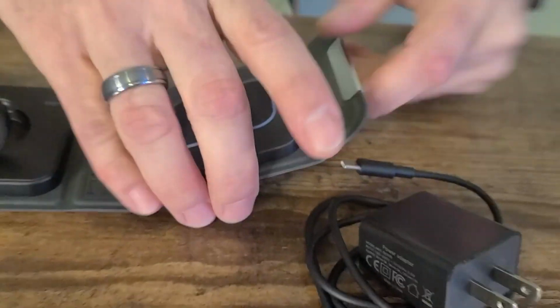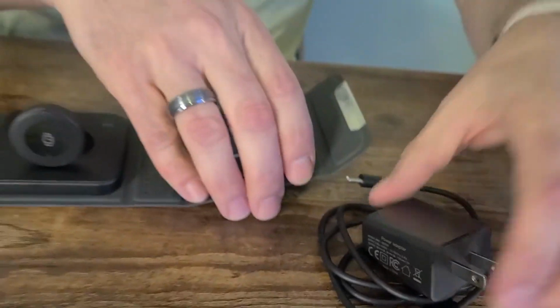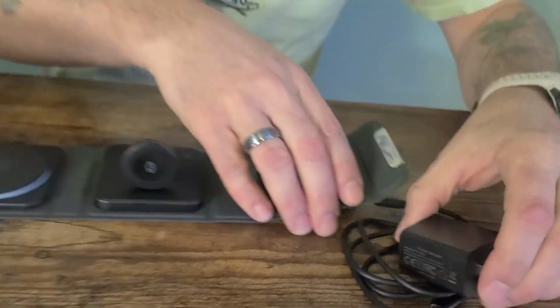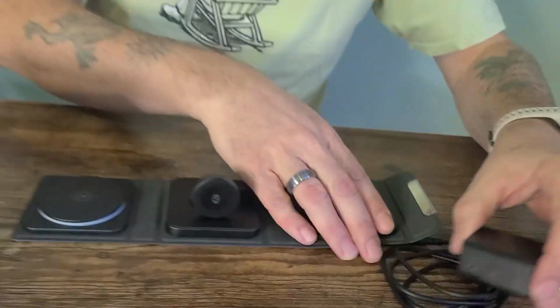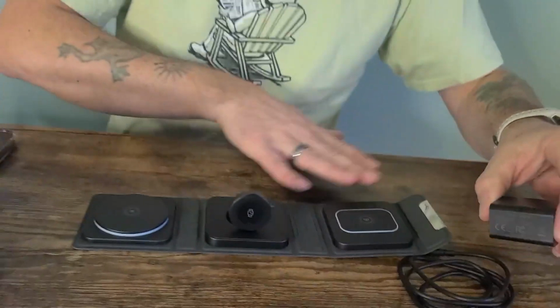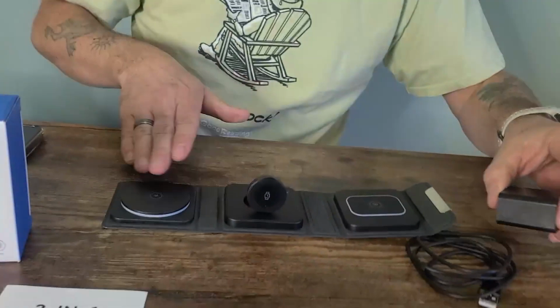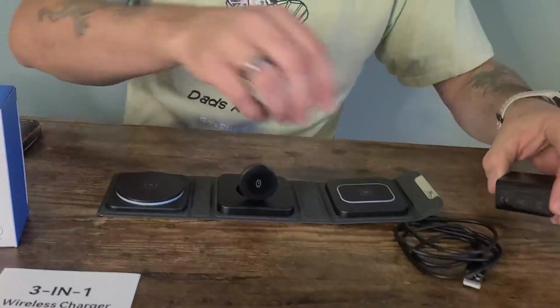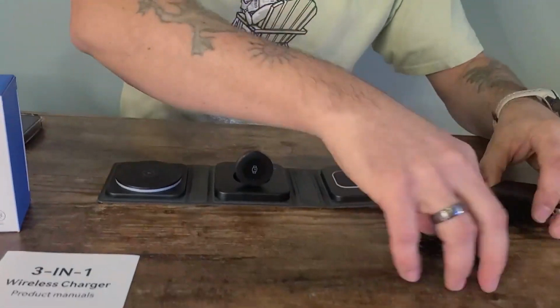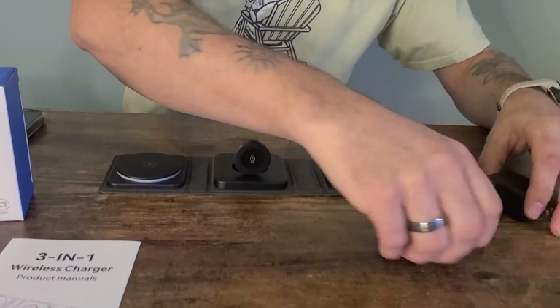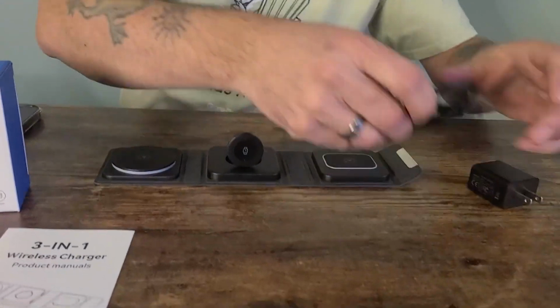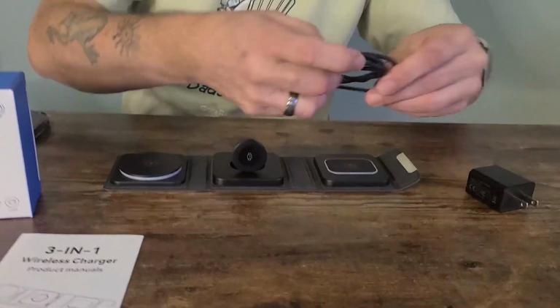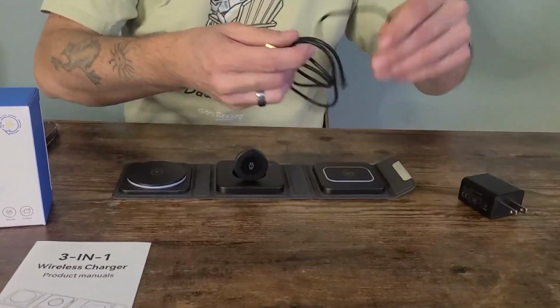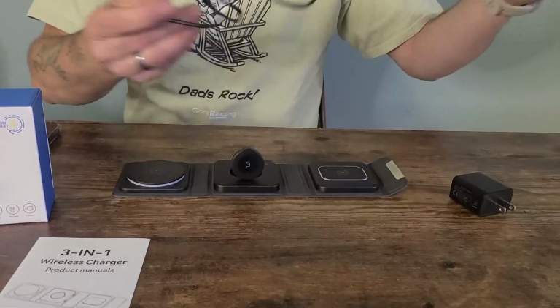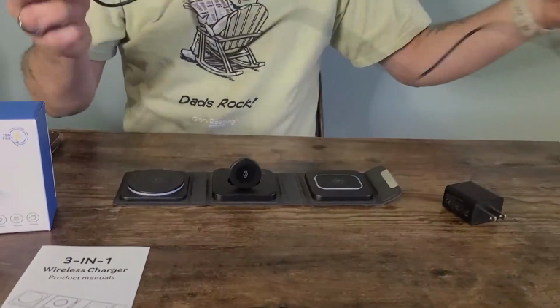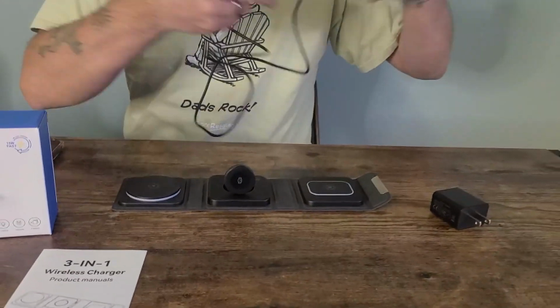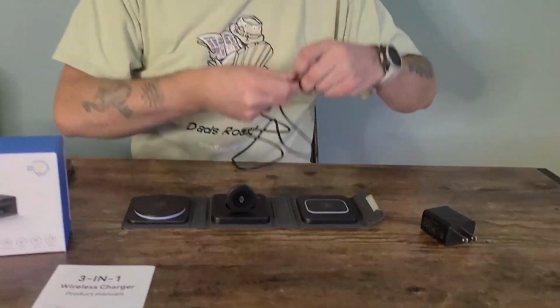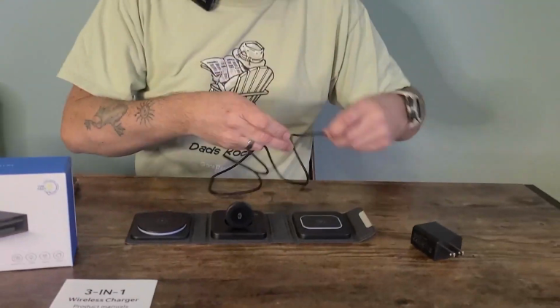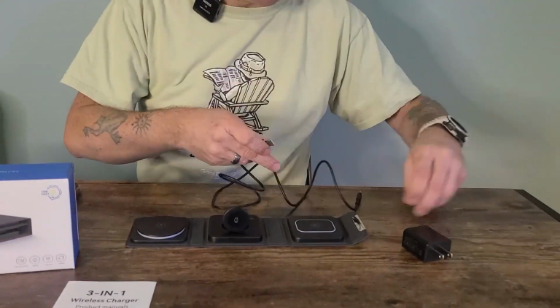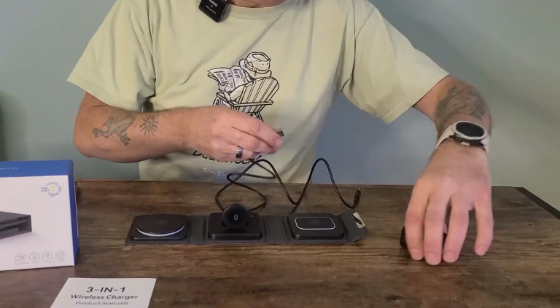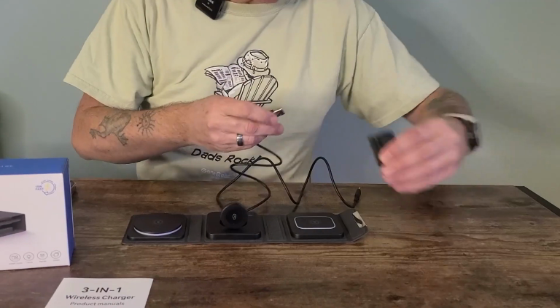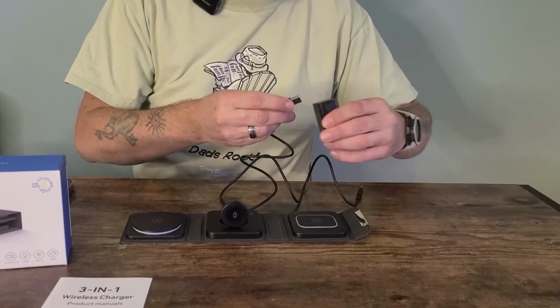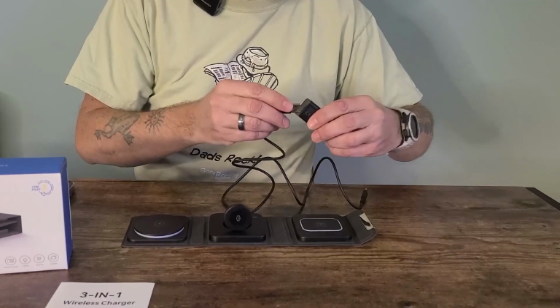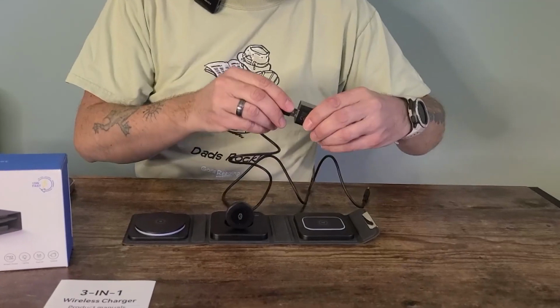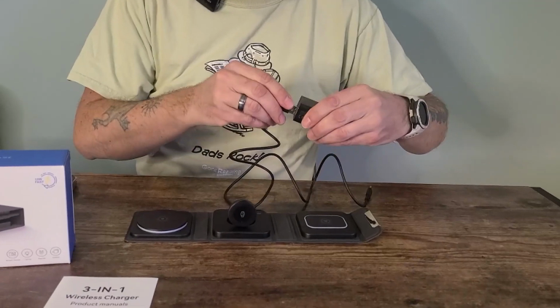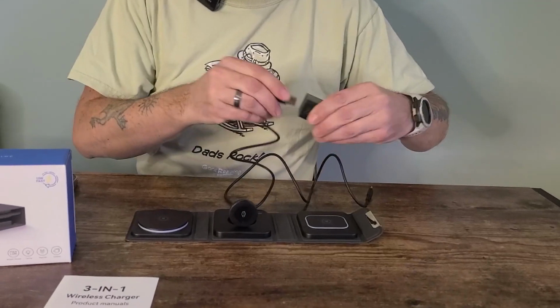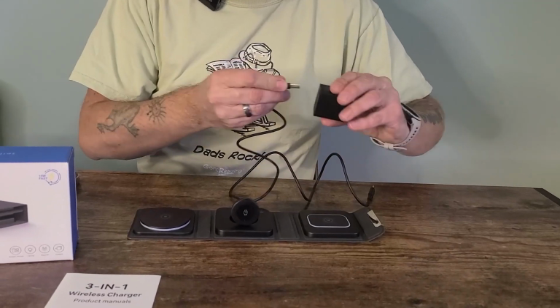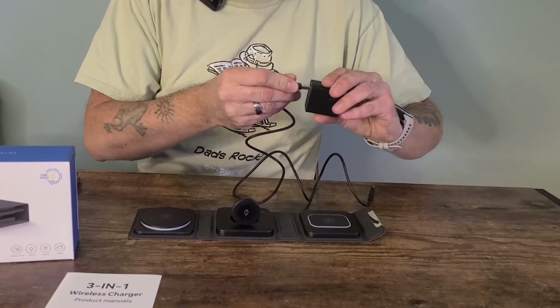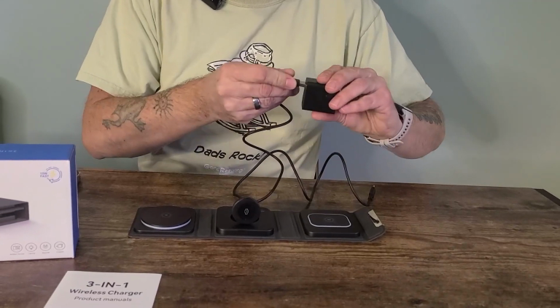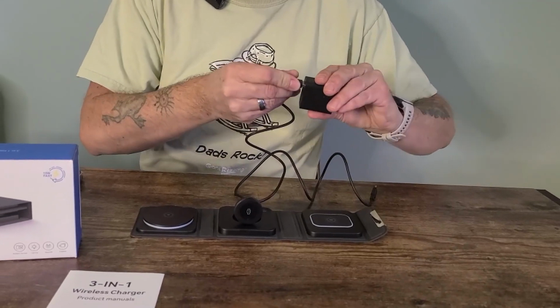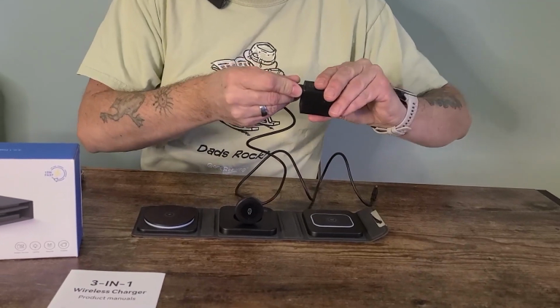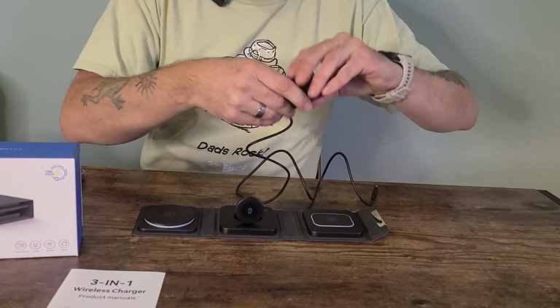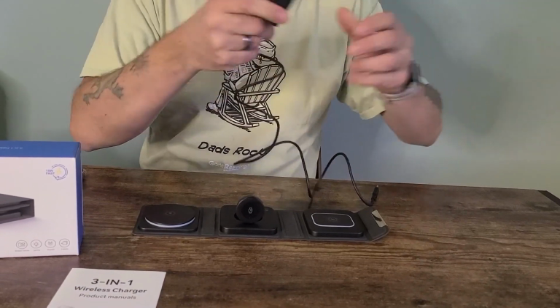It comes with the charger itself, and also comes with the cord and the adapter for the wall outlet.